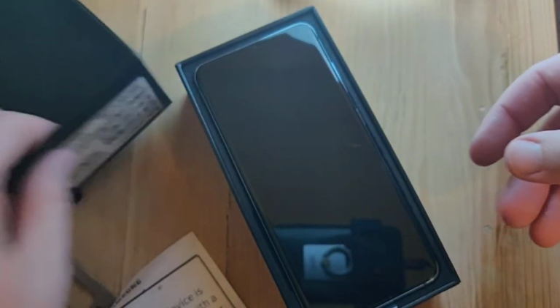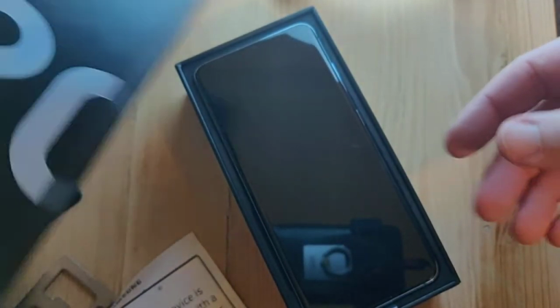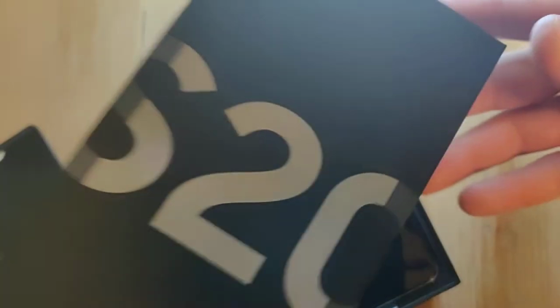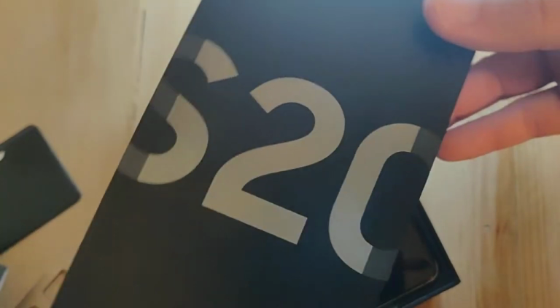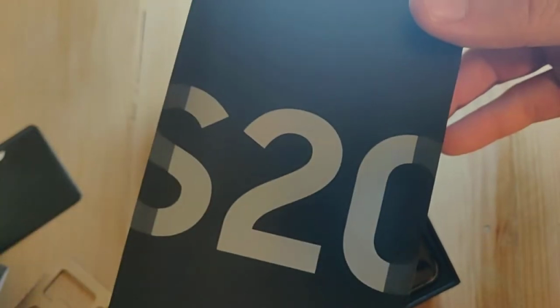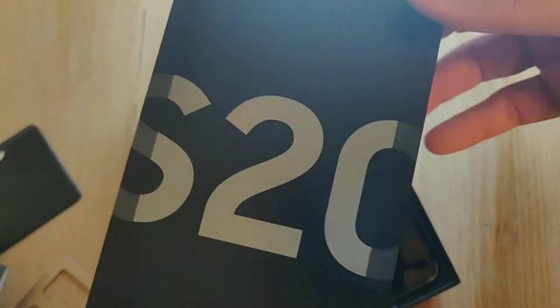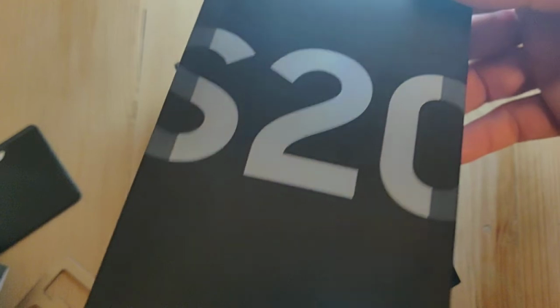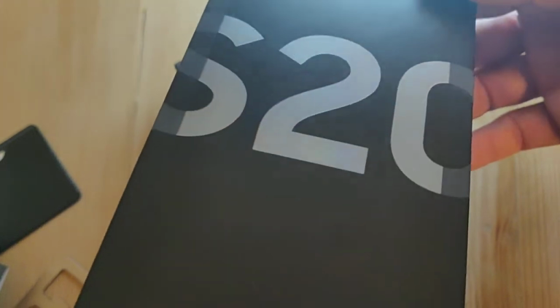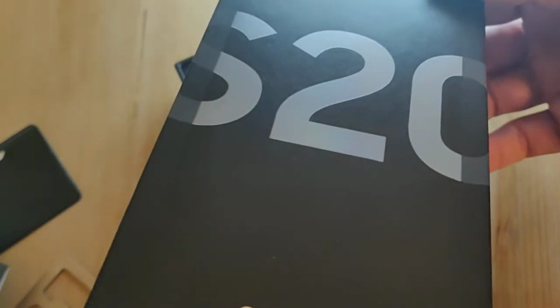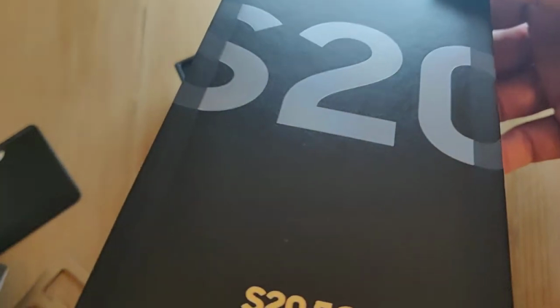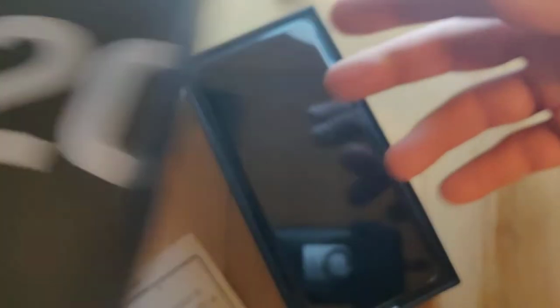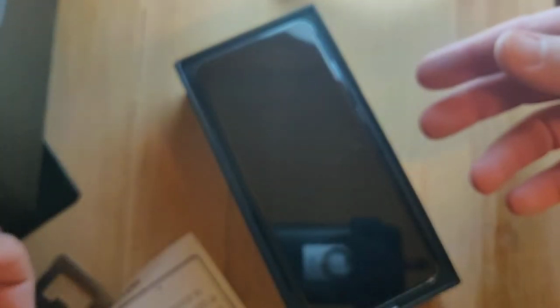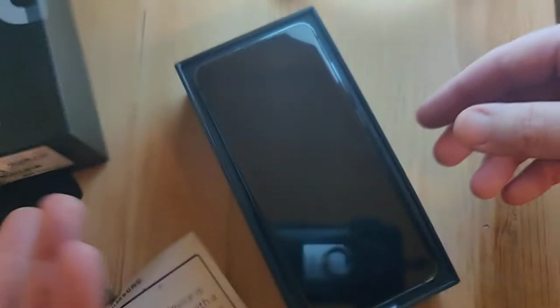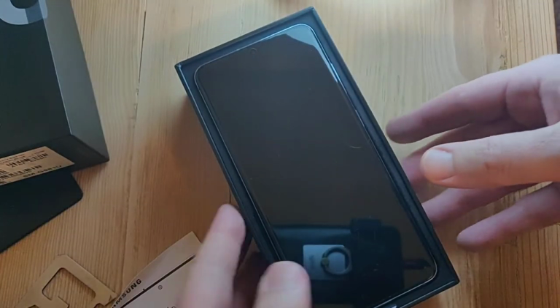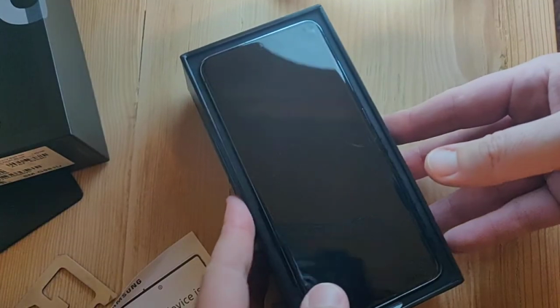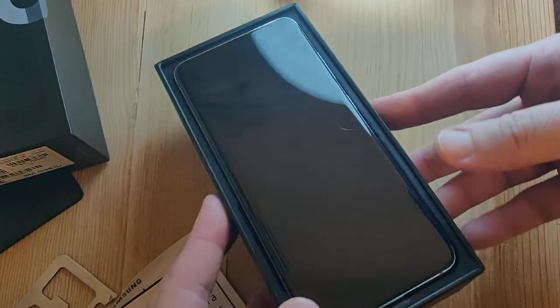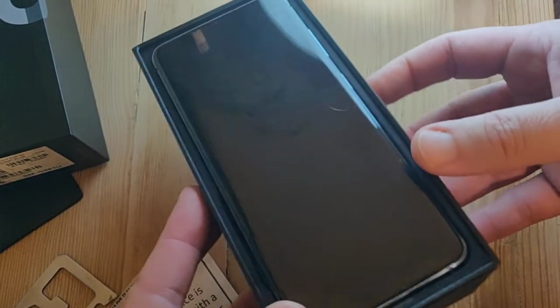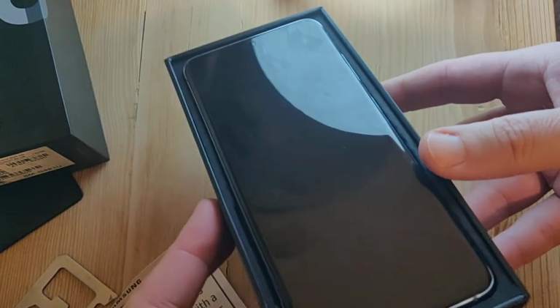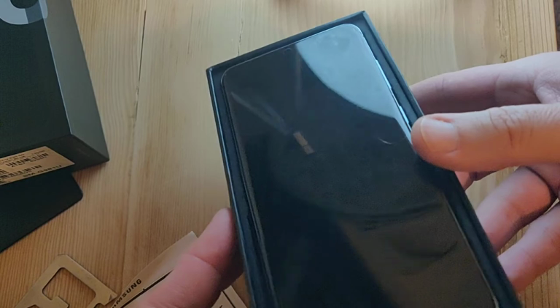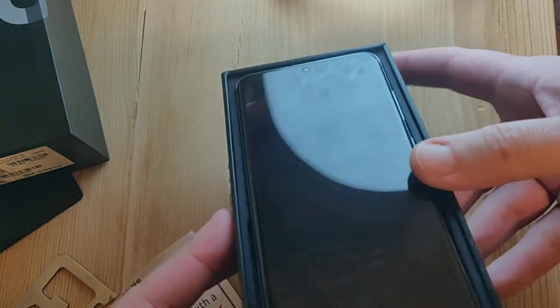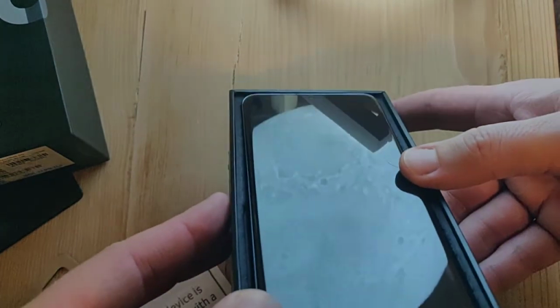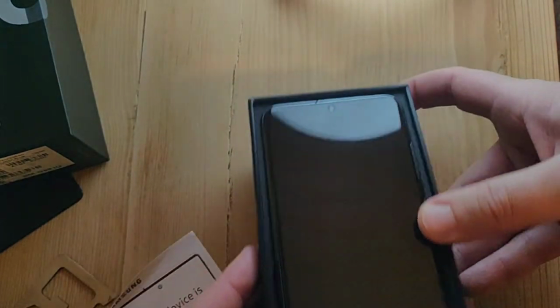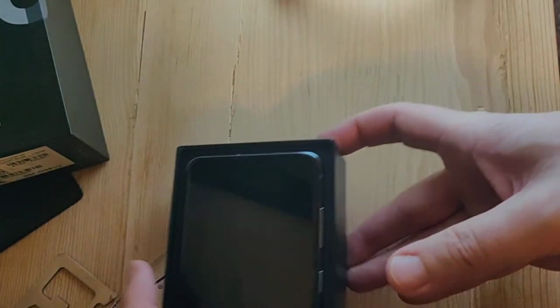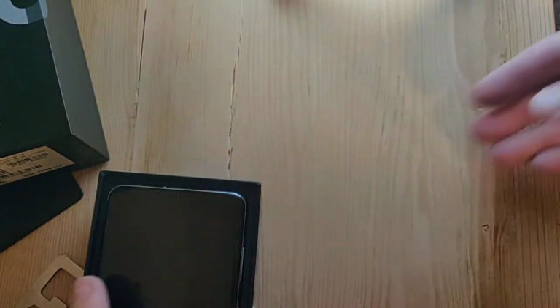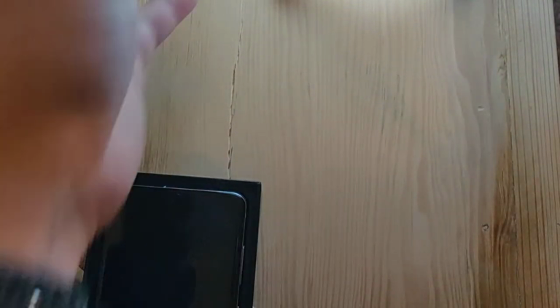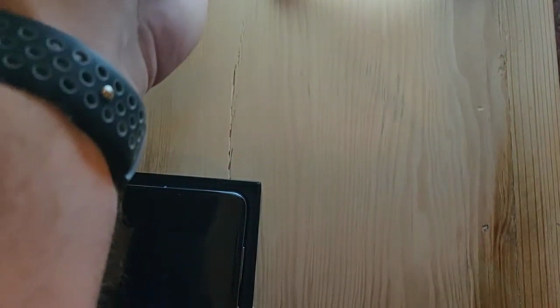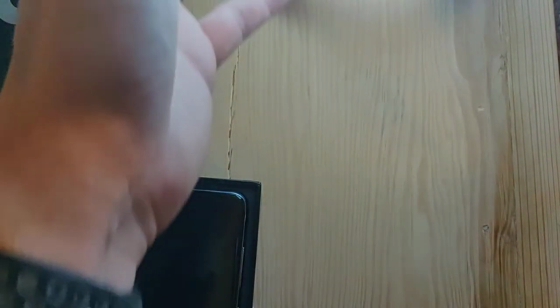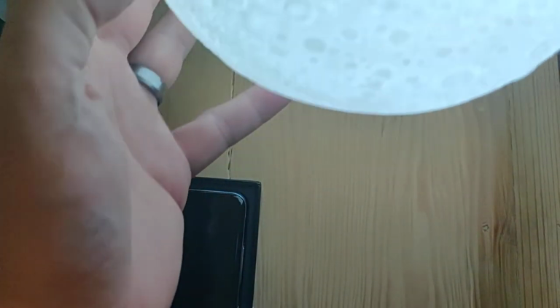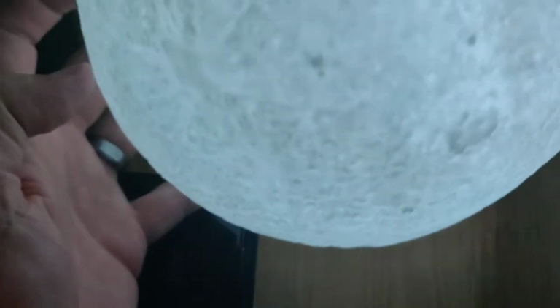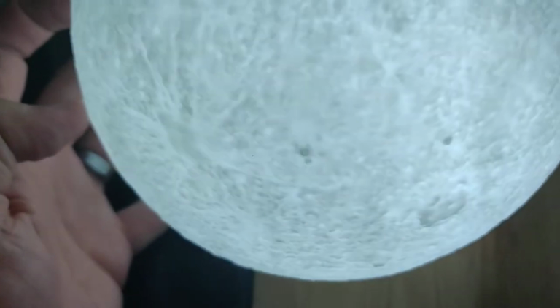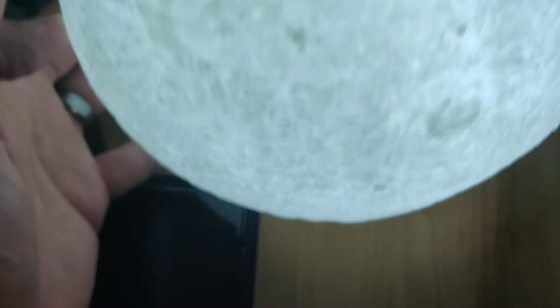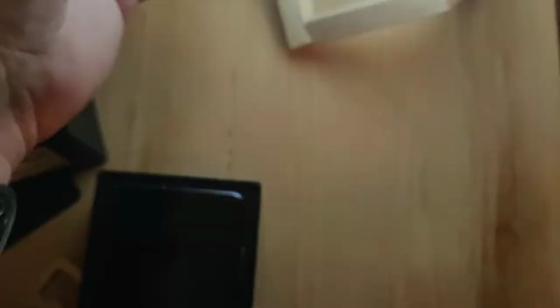So if you guessed by the box, this is the Samsung S20. And here it is. Trying some new lighting today.